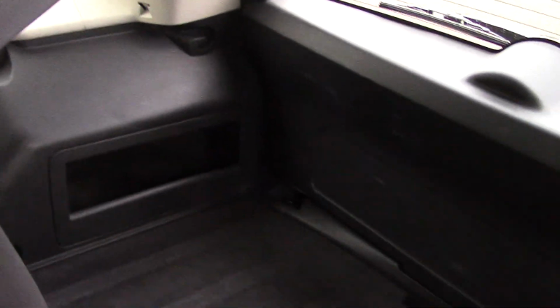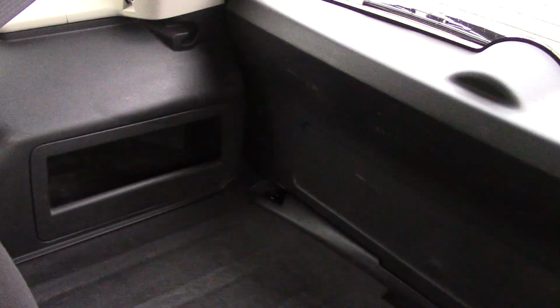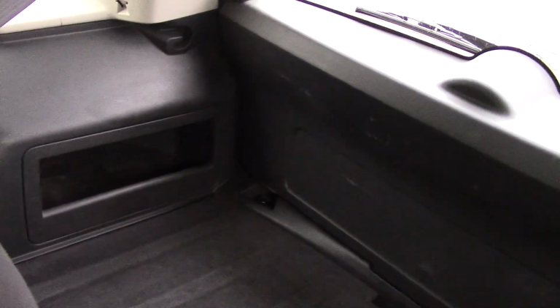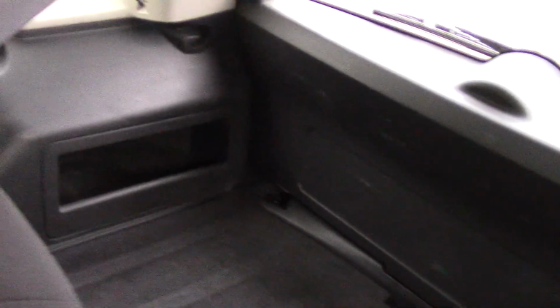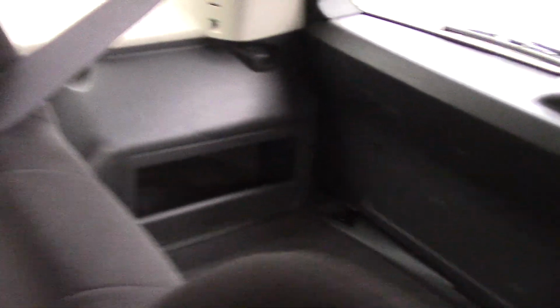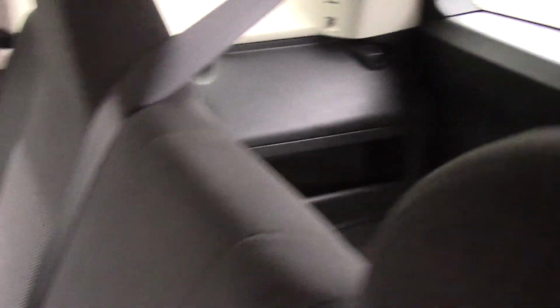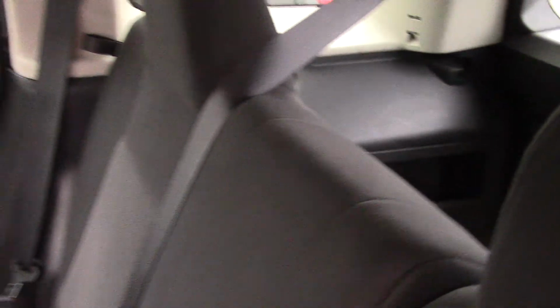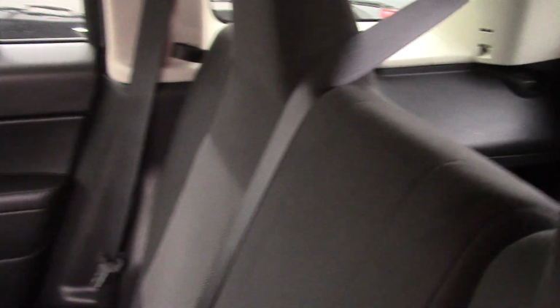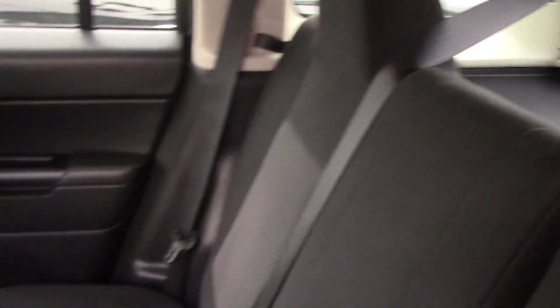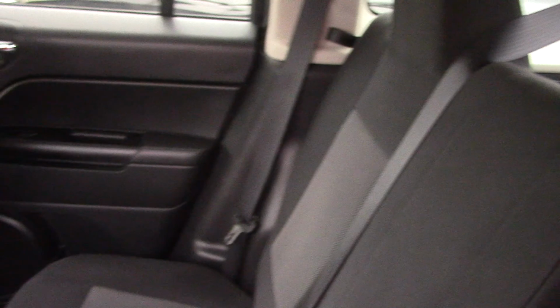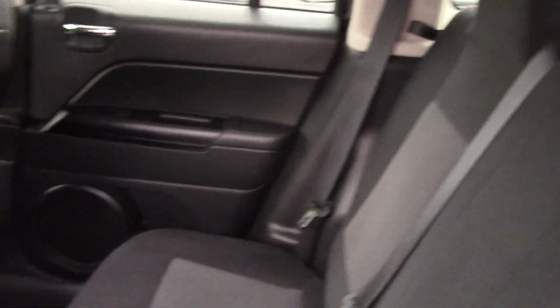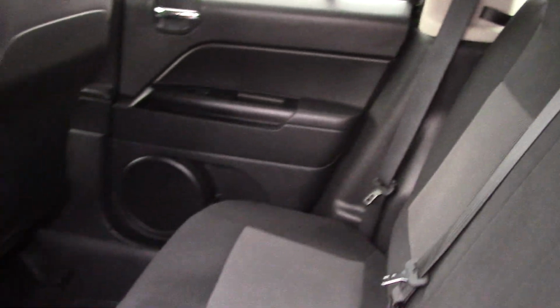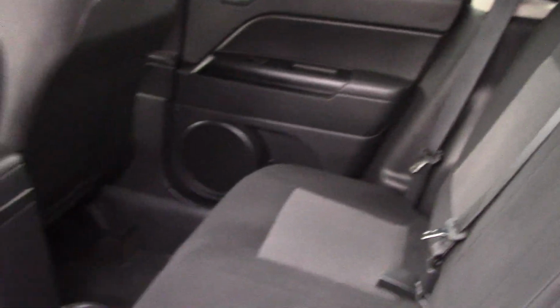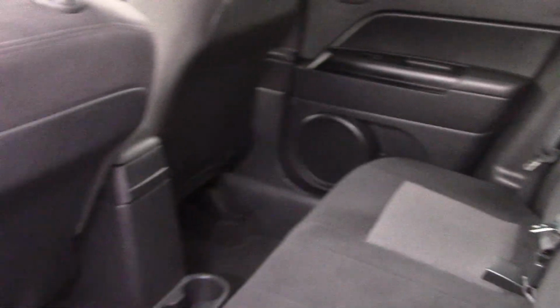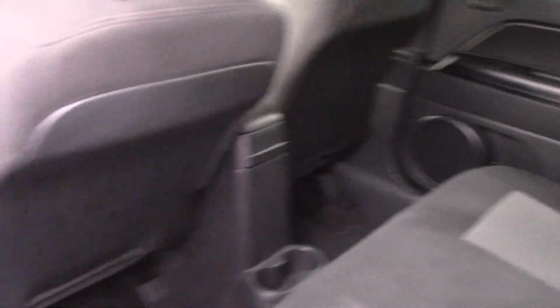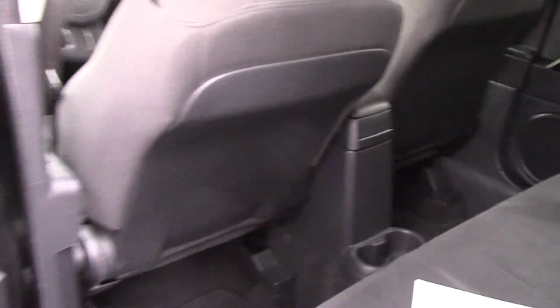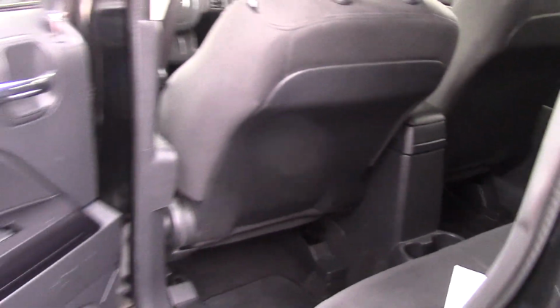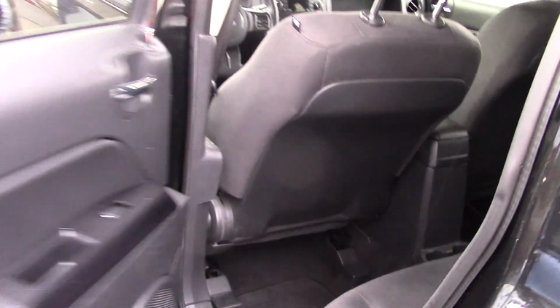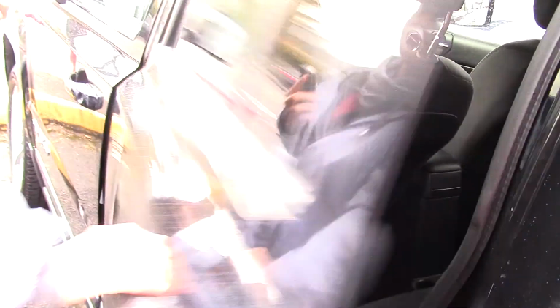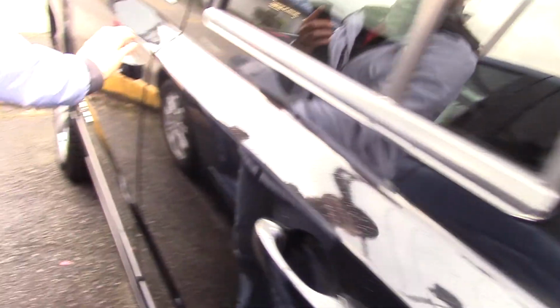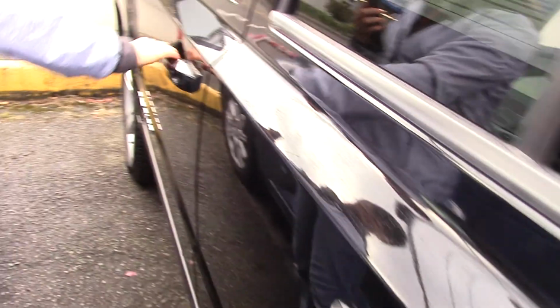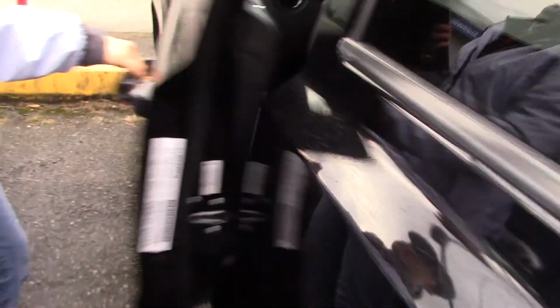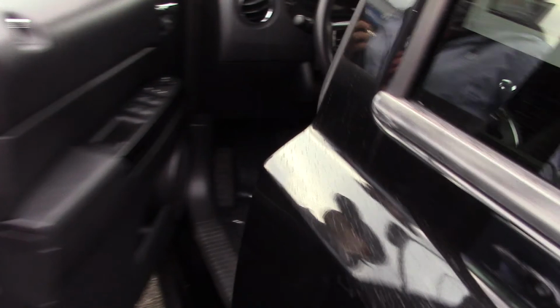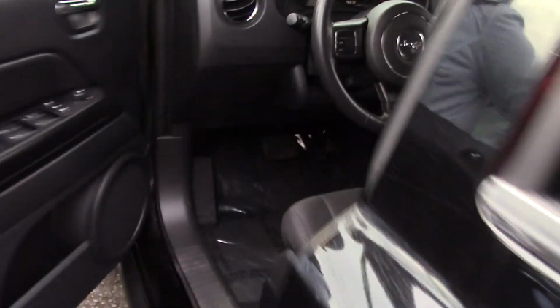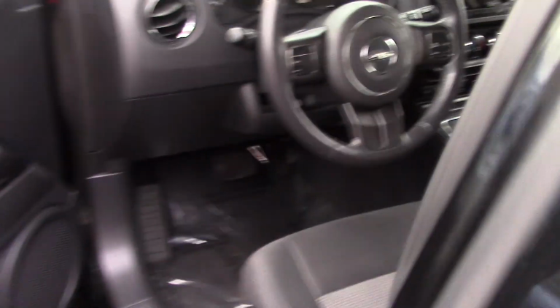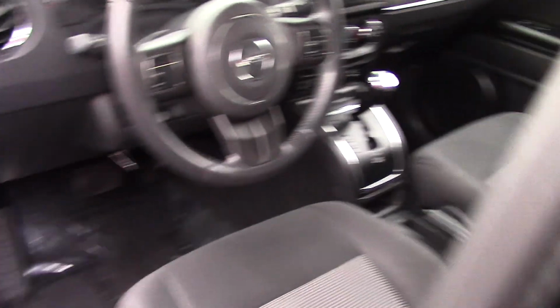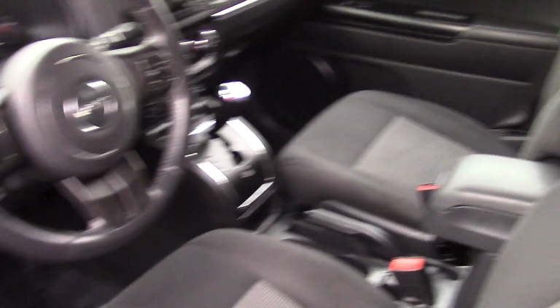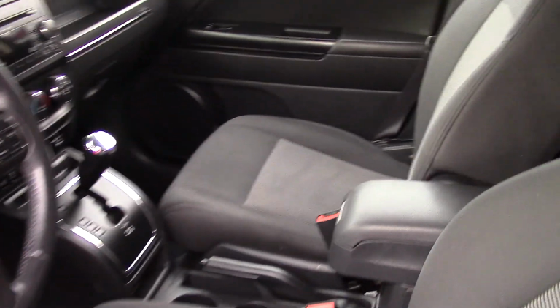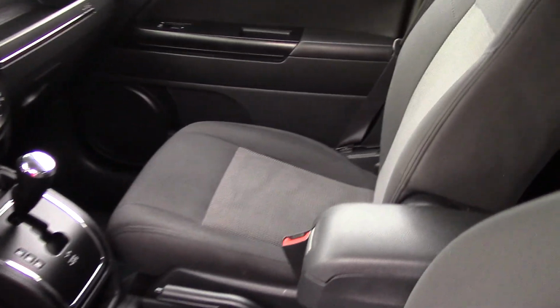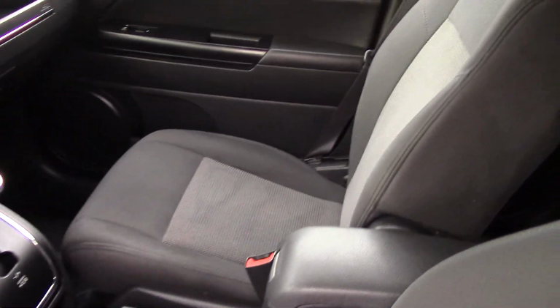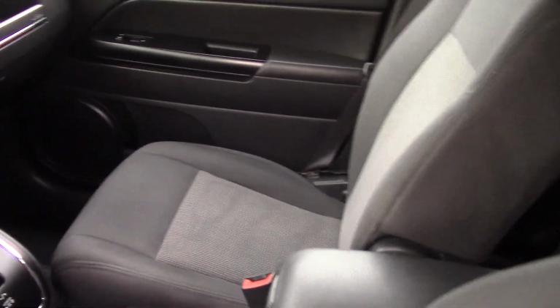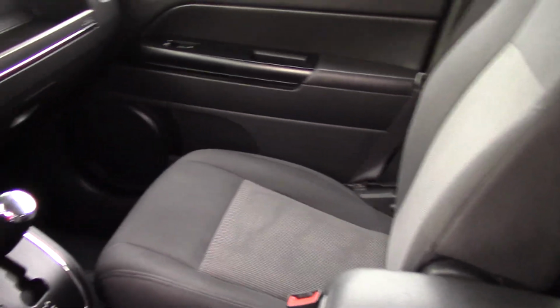Inside you'll find a nice clean black cloth interior, and up front you have a leather steering wheel trim.